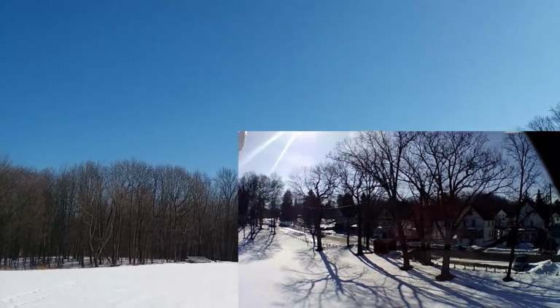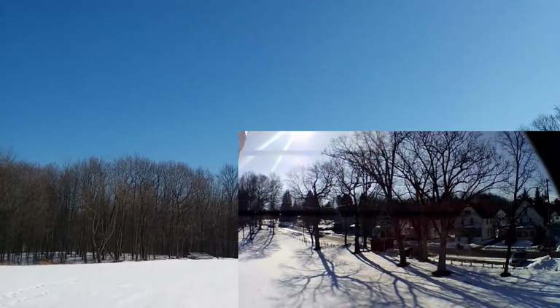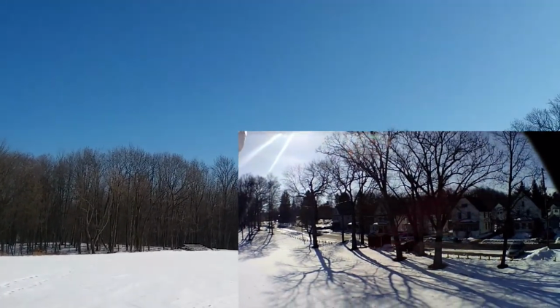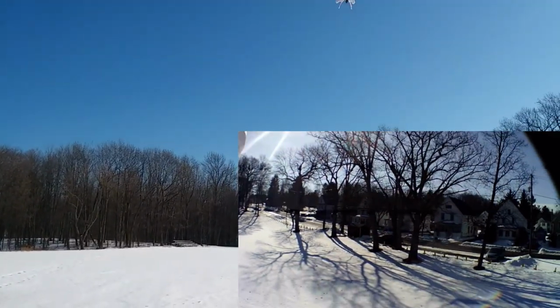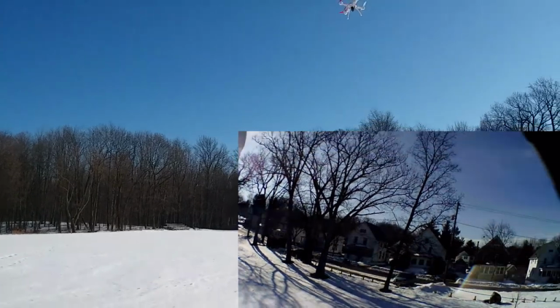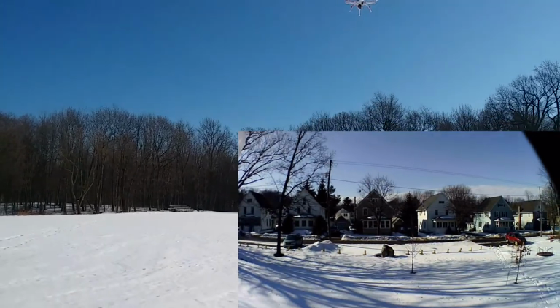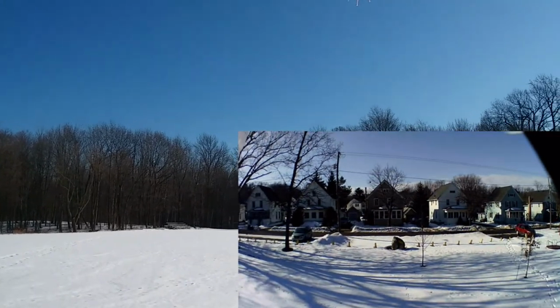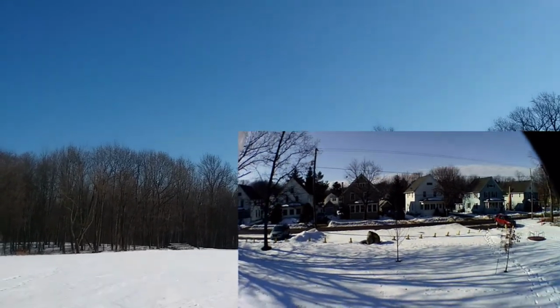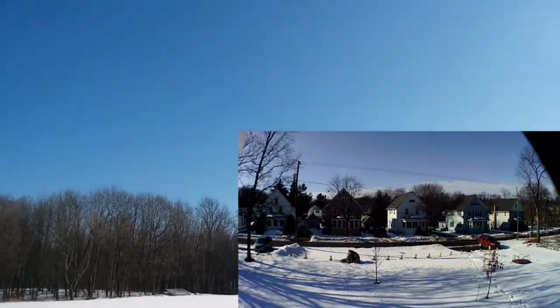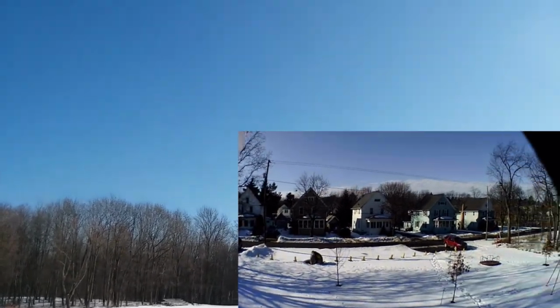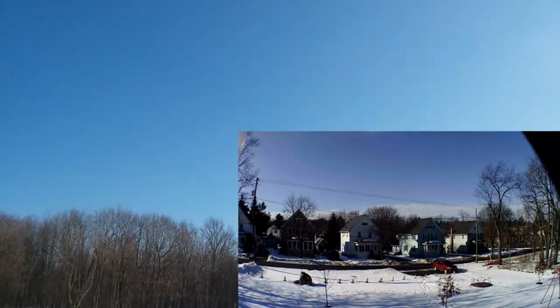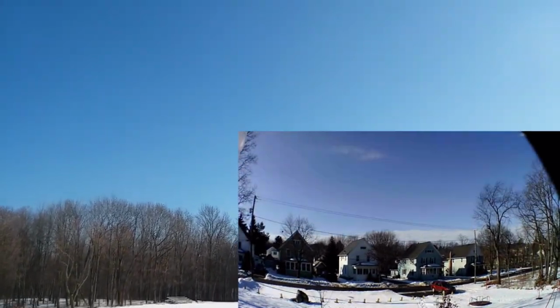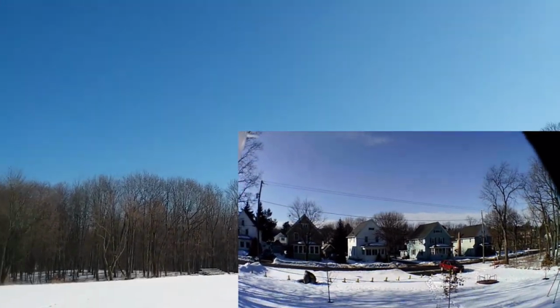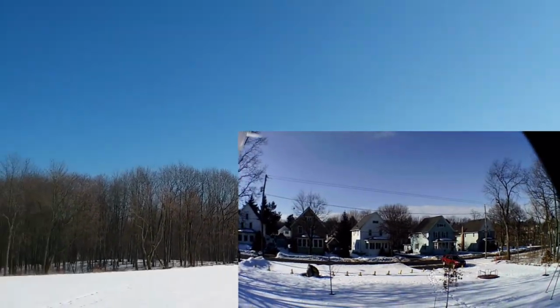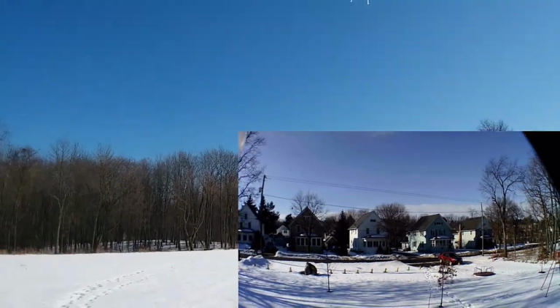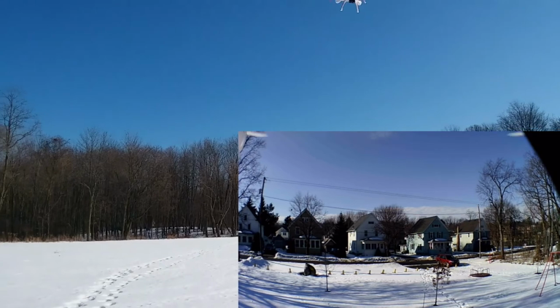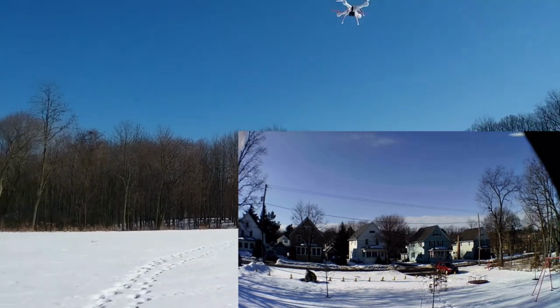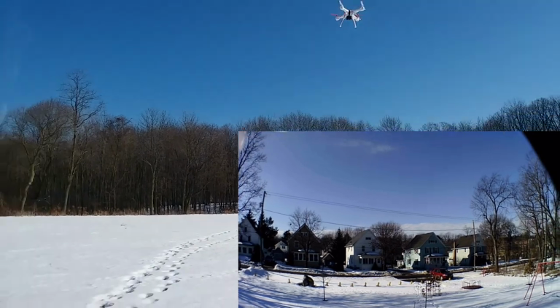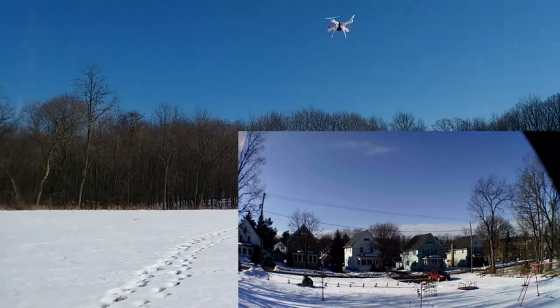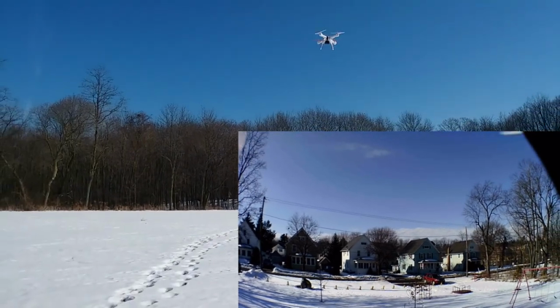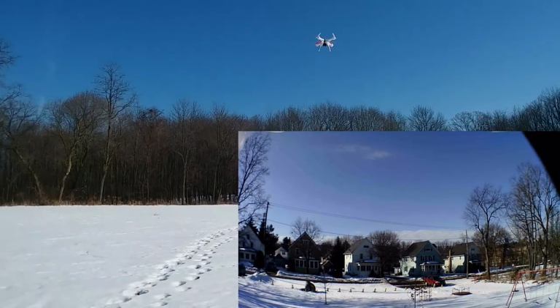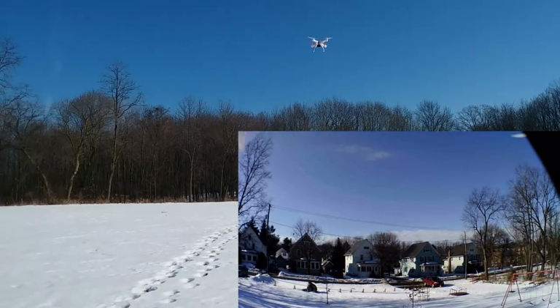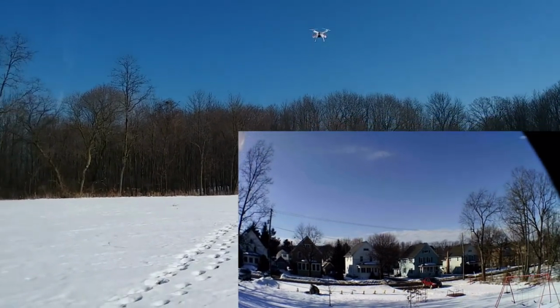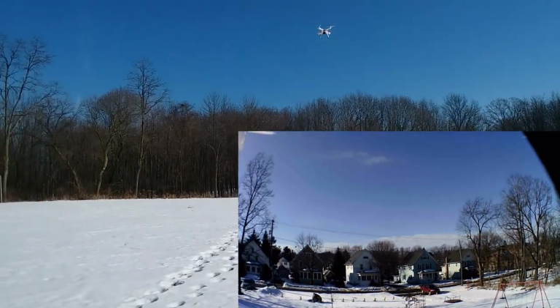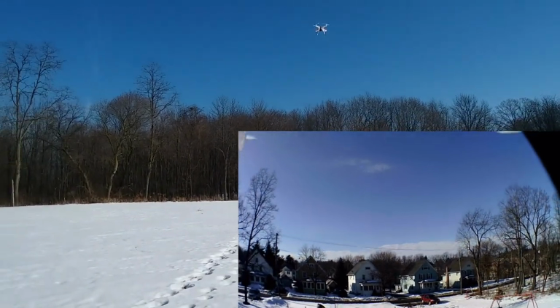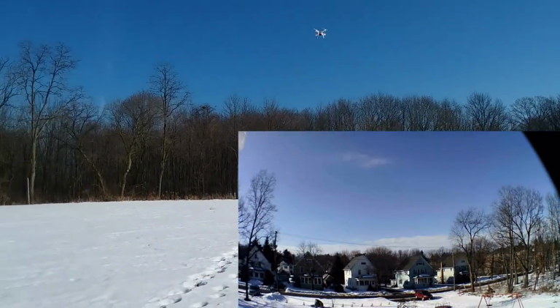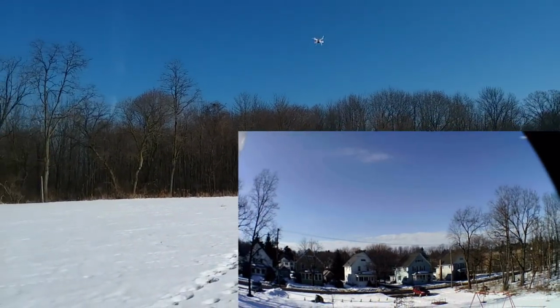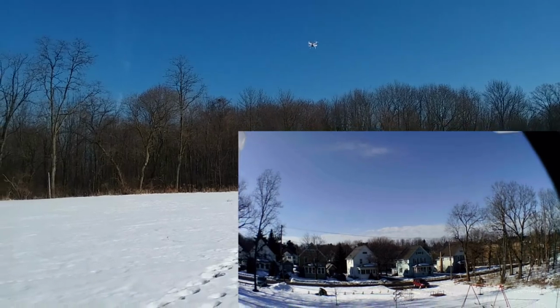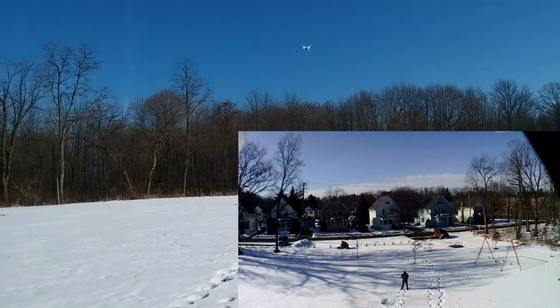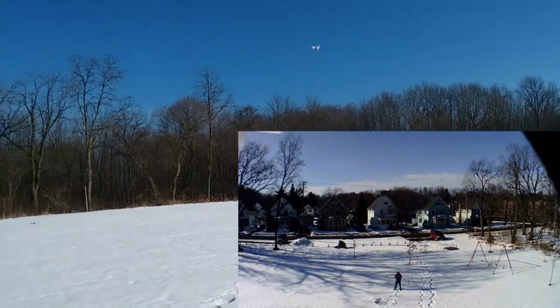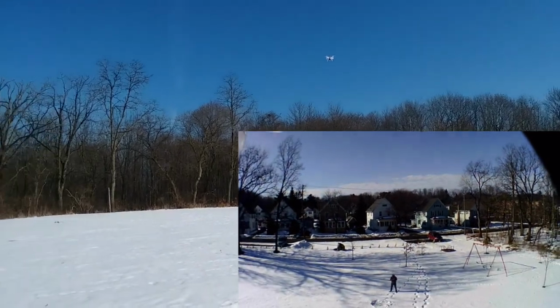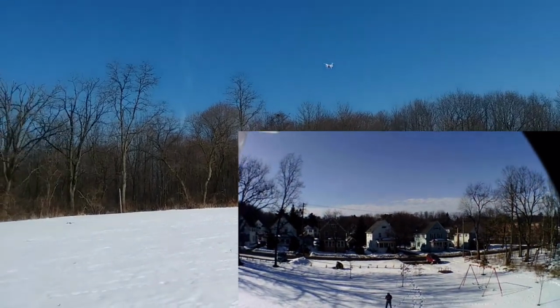Well, the word got around that I was looking for one and Brian's like, 'Hey Eric, I got one. When I get done doing a review on it, I'll send it to you.' So here it is — he got it in the mail a couple days ago.